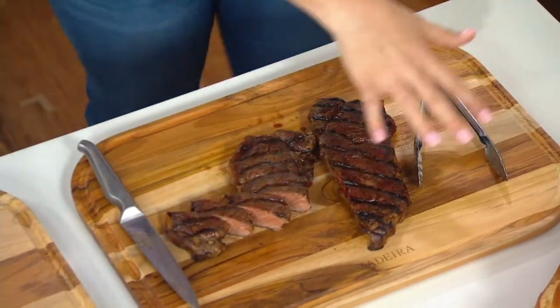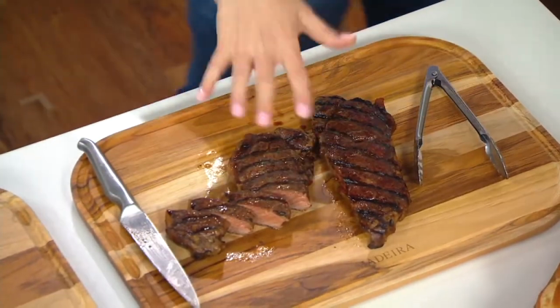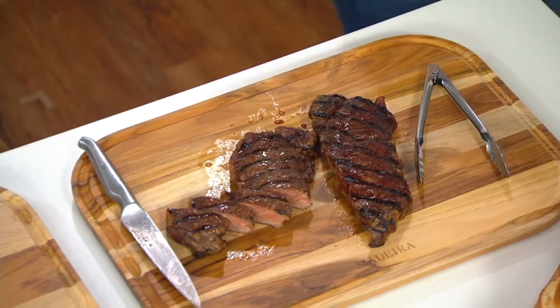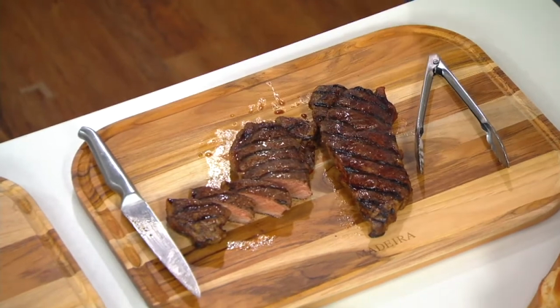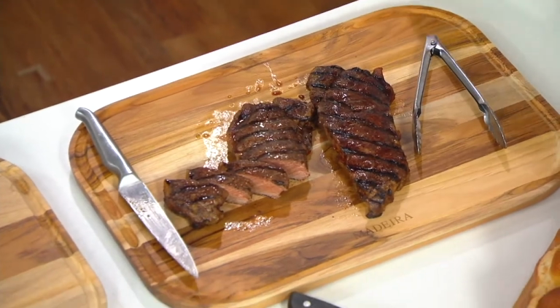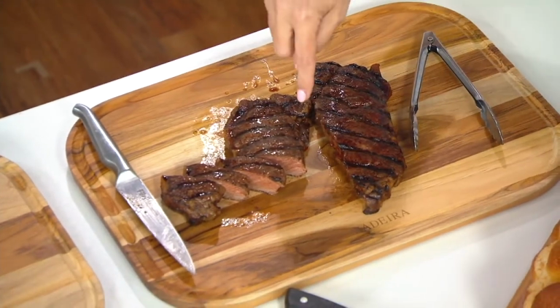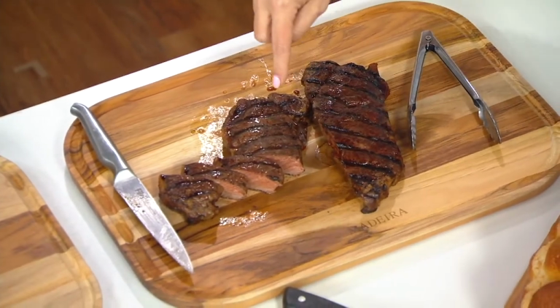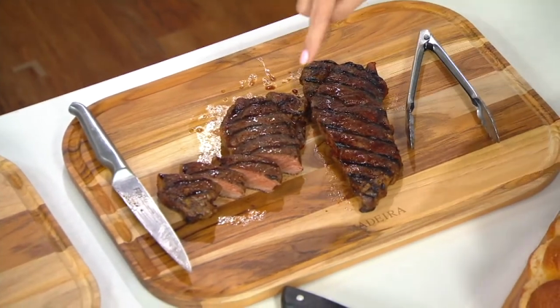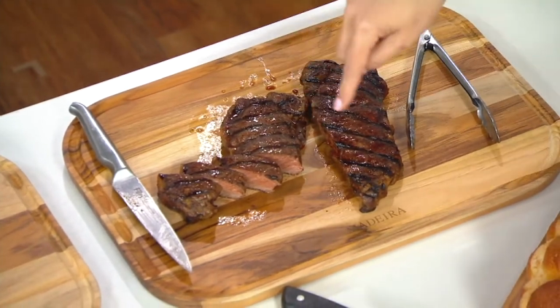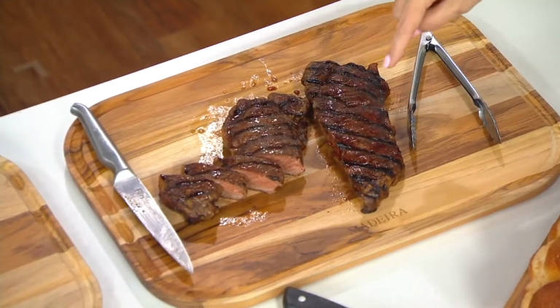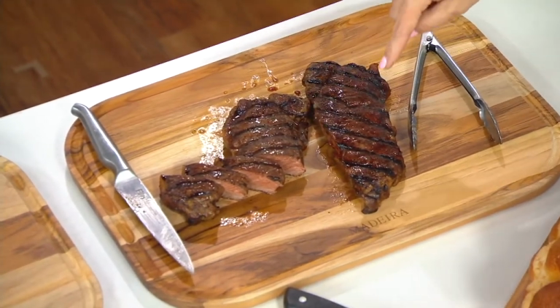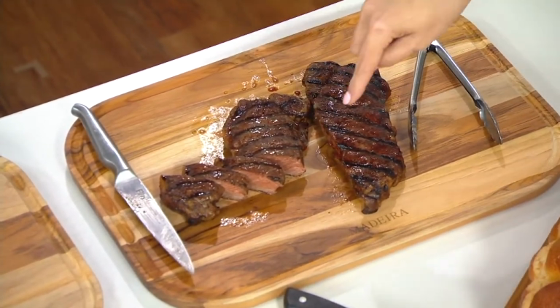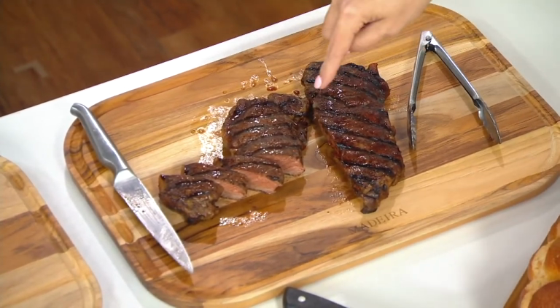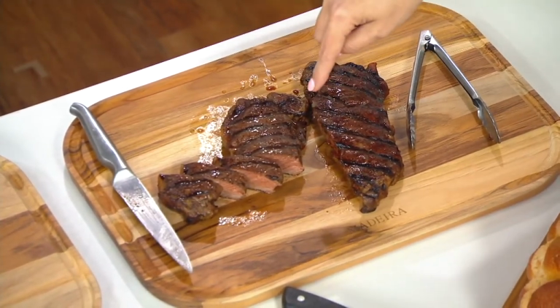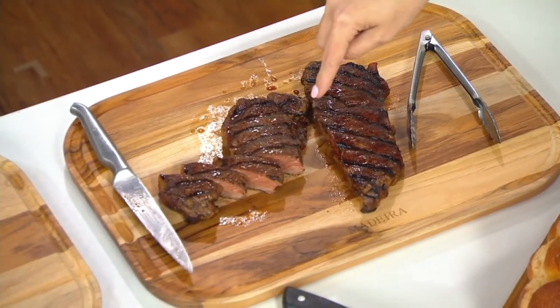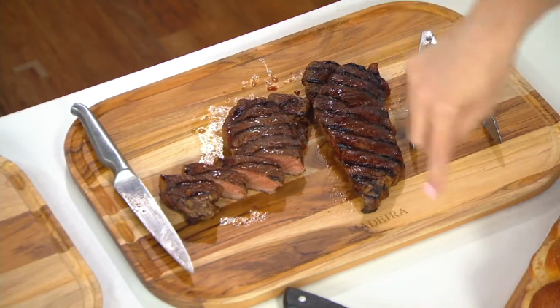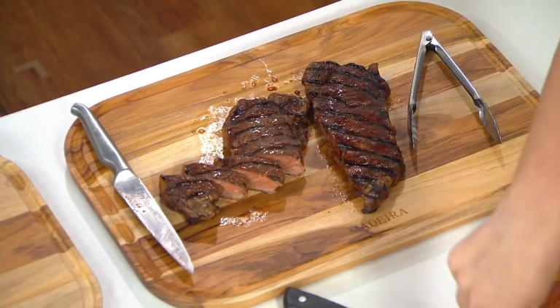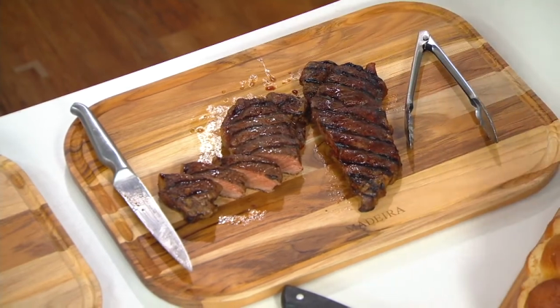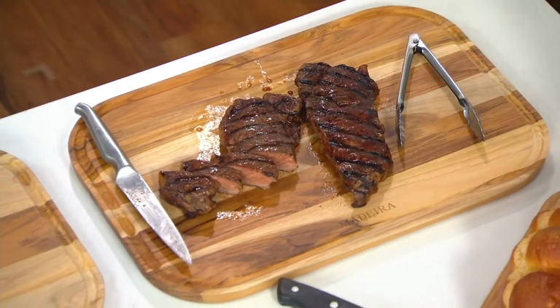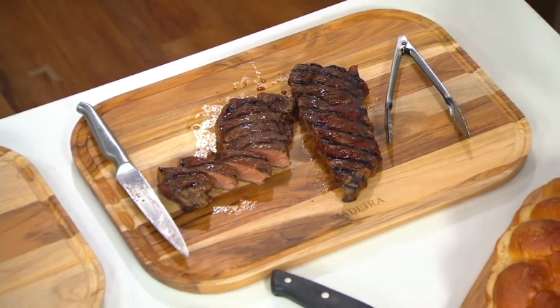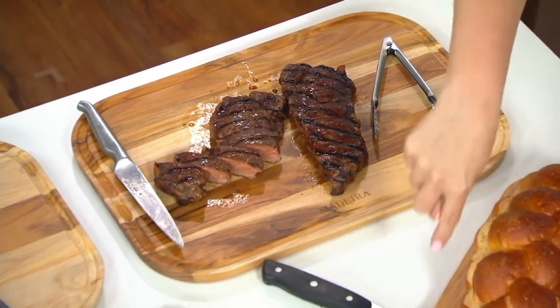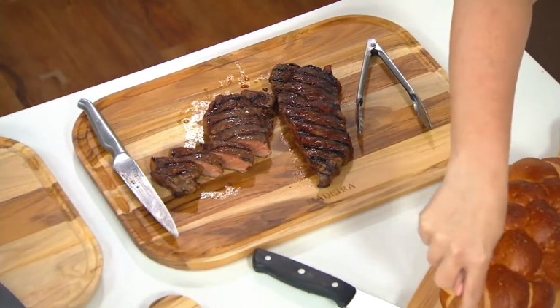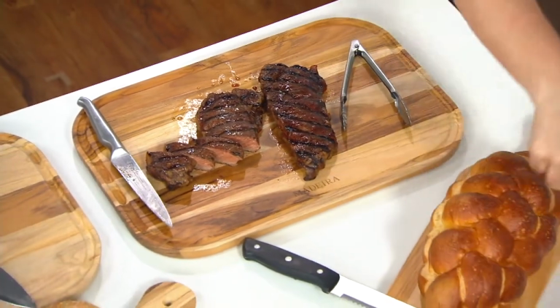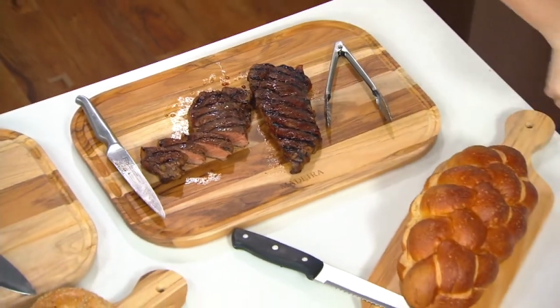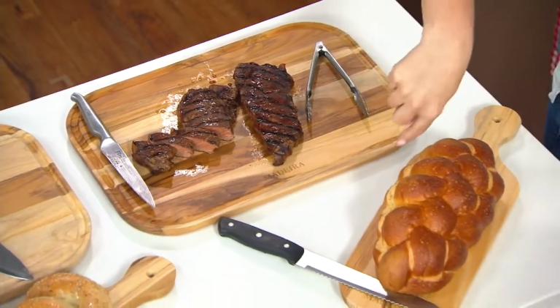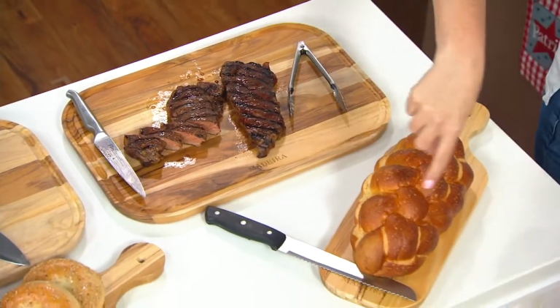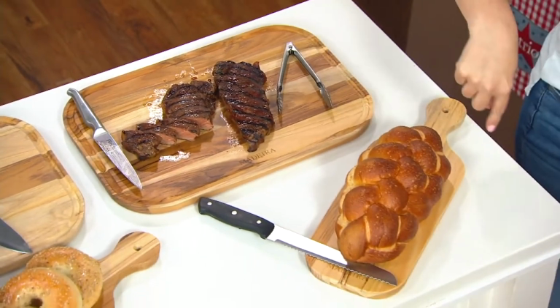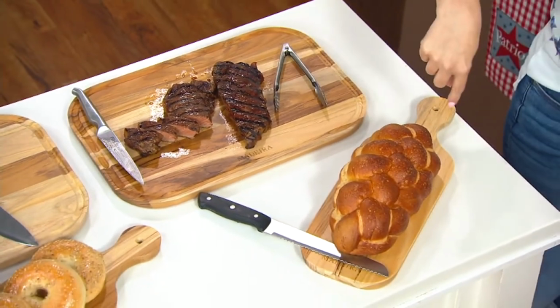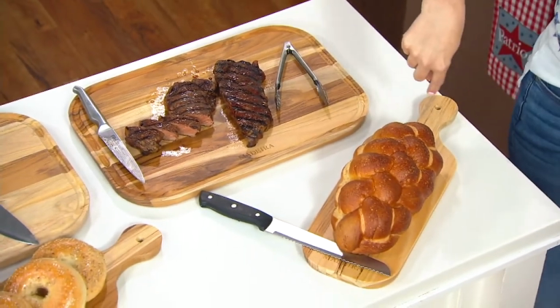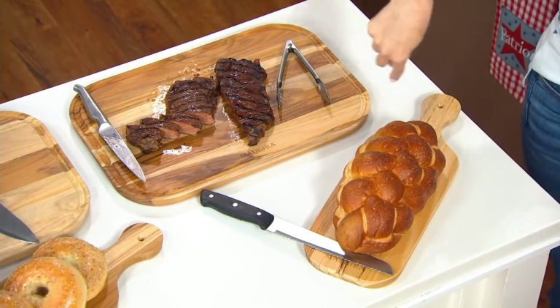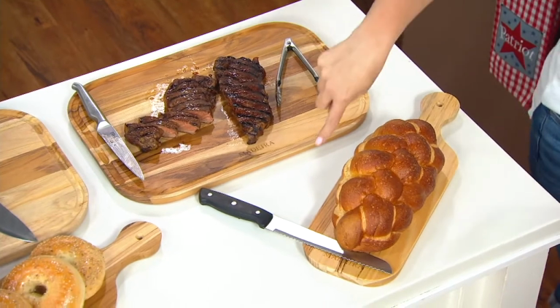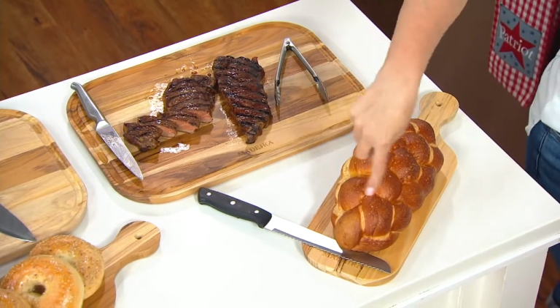Now you get this size — this is the larger one, the carving board, 12 by 18. You also get this size where you see the challah bread; this is that beautiful bread board and it is 6 by 17.